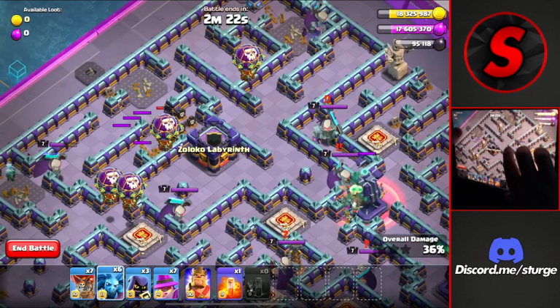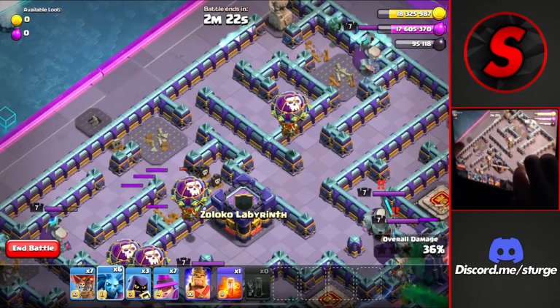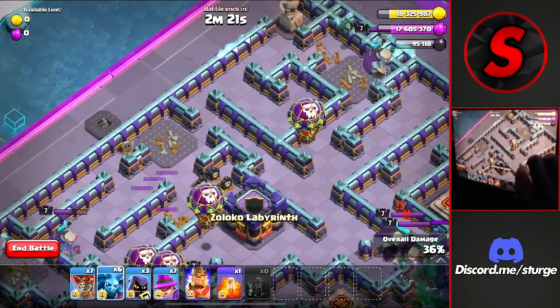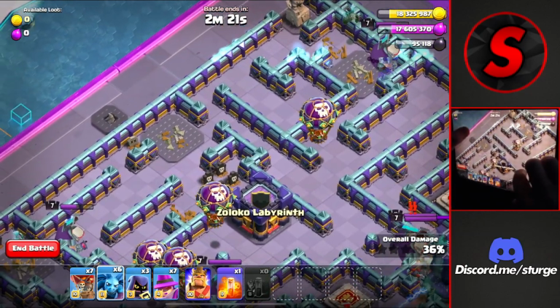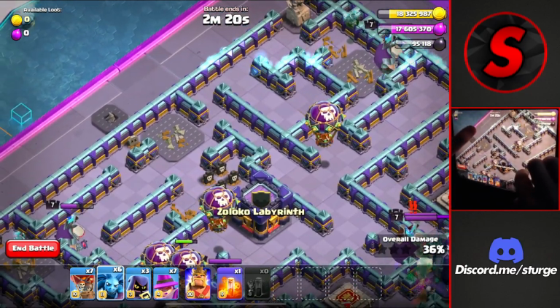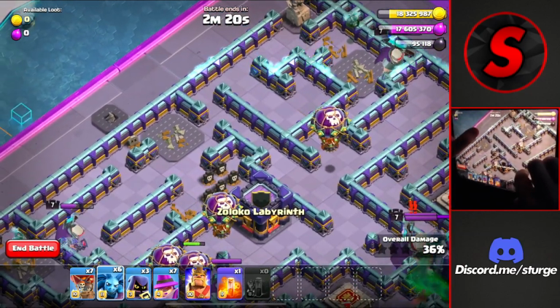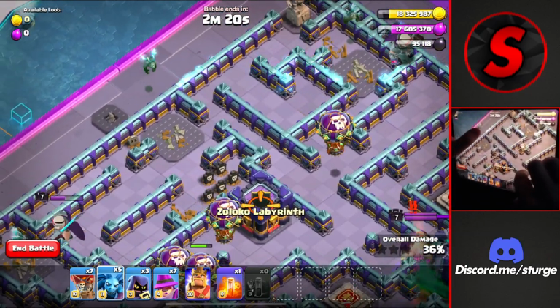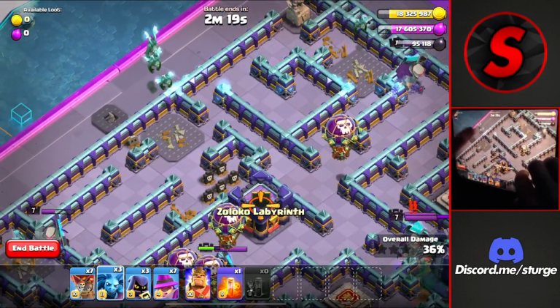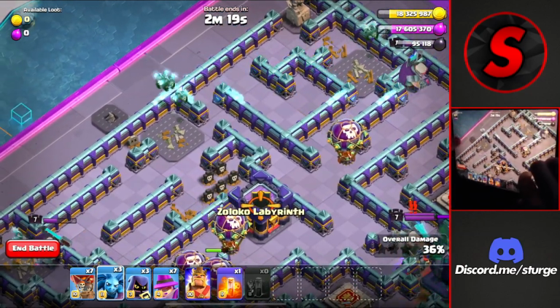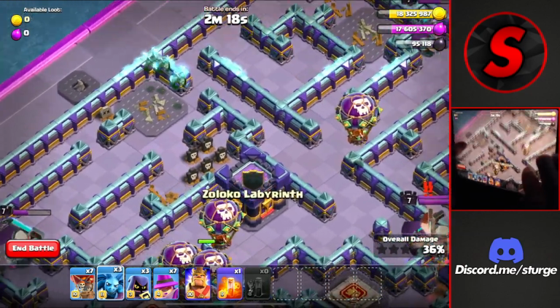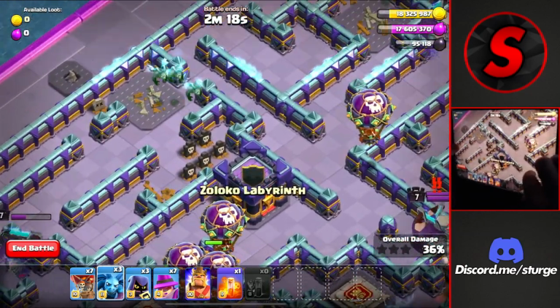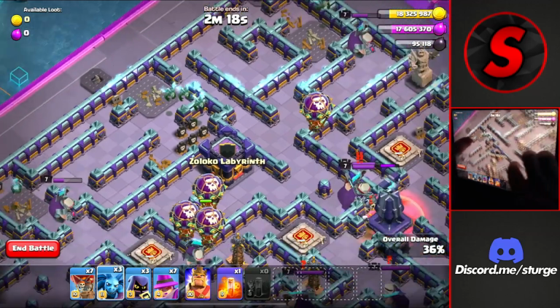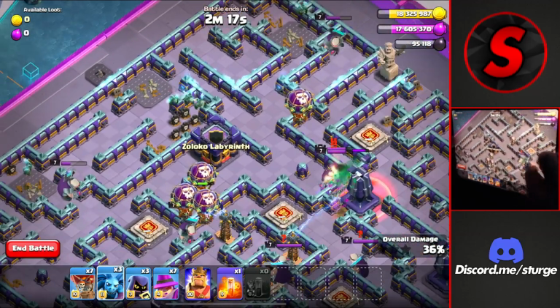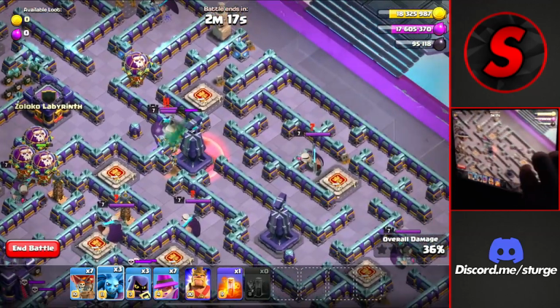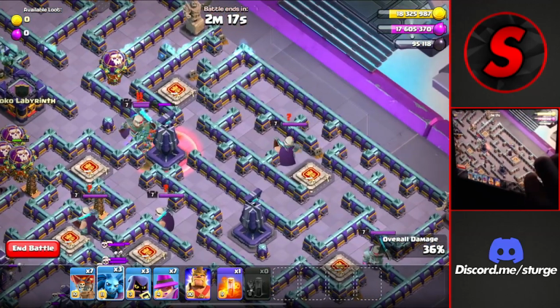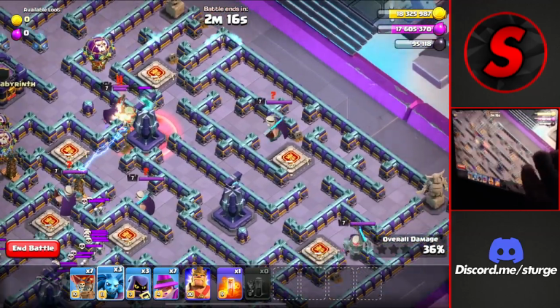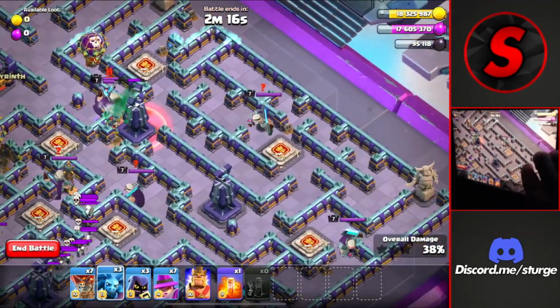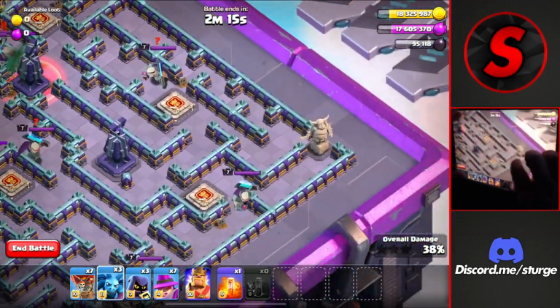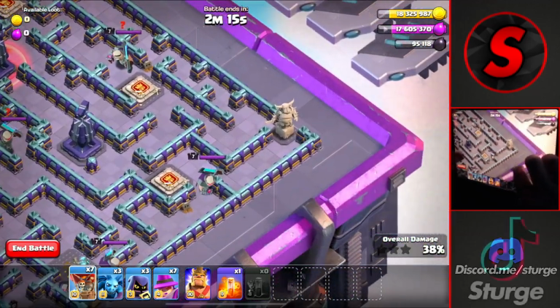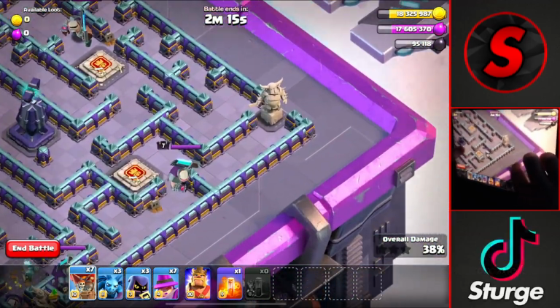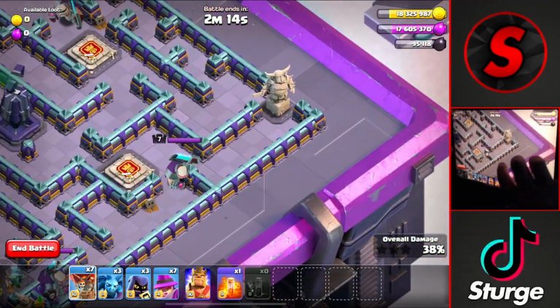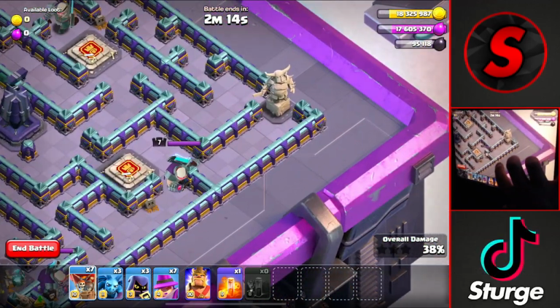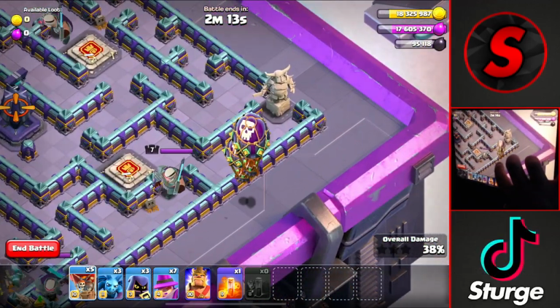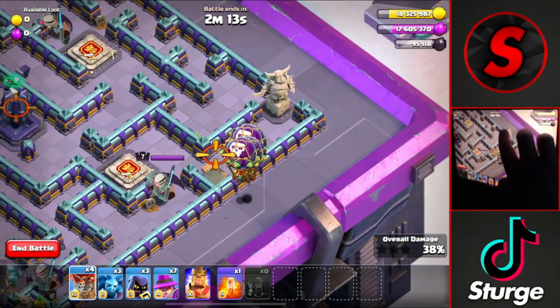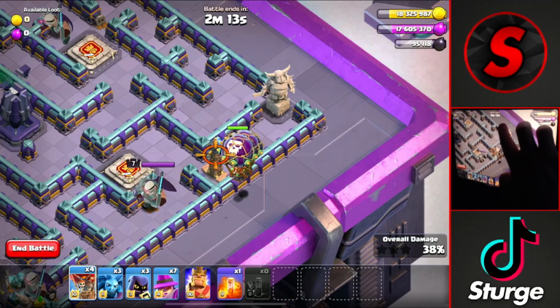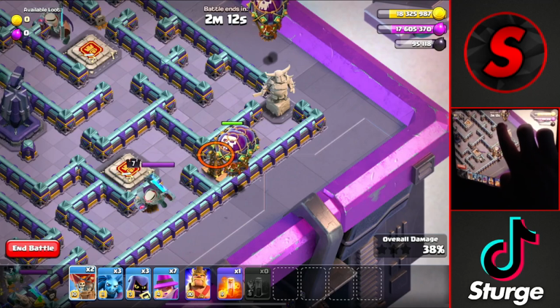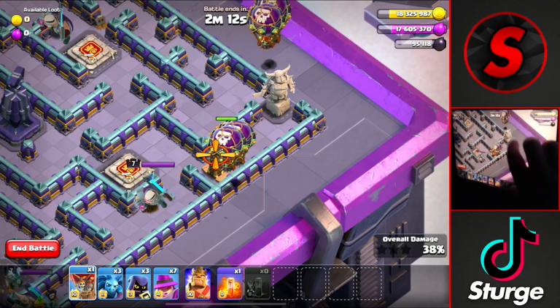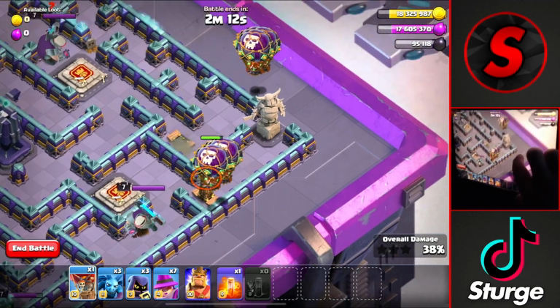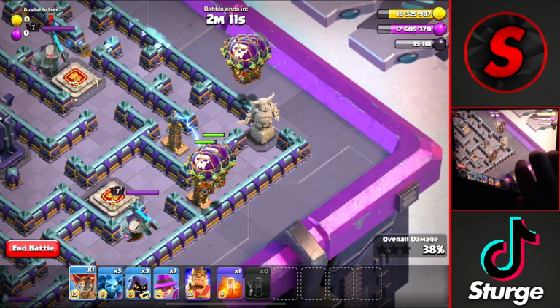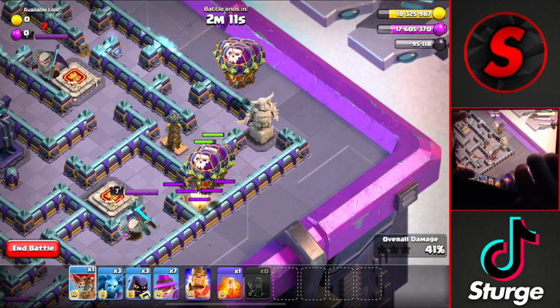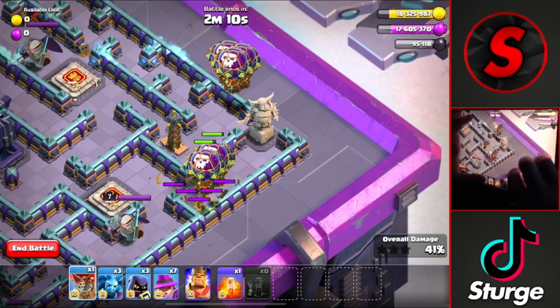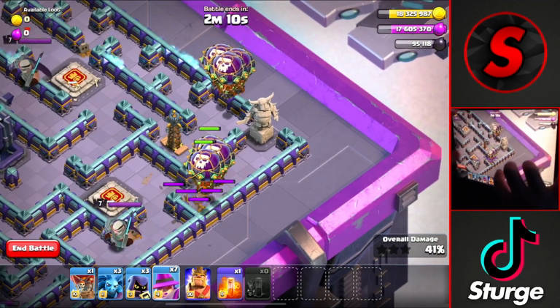We can then head back over to the clan castle and drop three minions to take down that clan castle. Heading all the way over to the right side, we'll drop three balloons on each side of the corner.